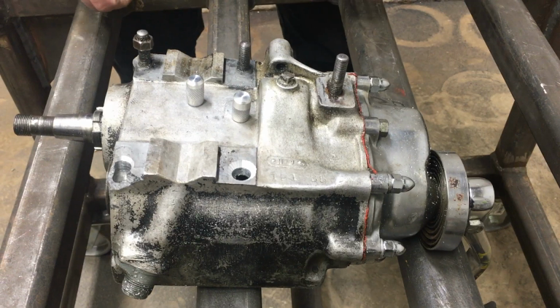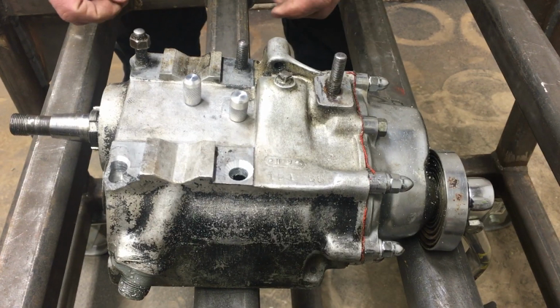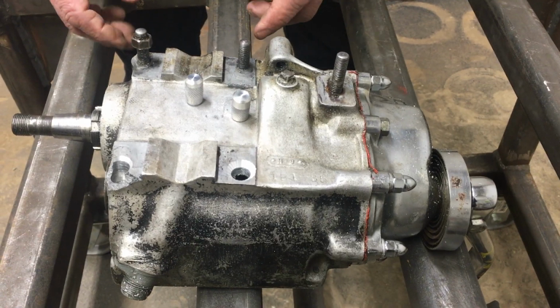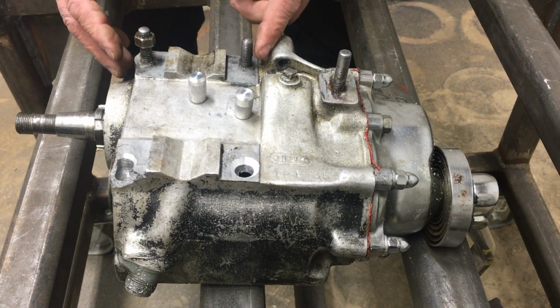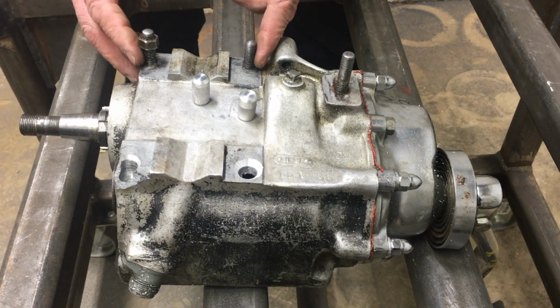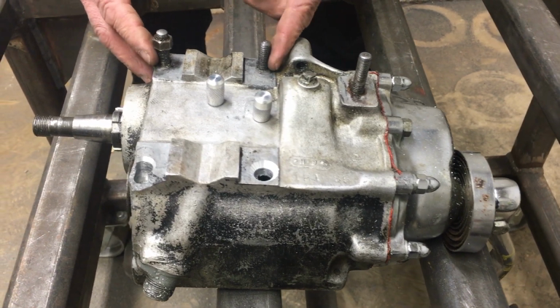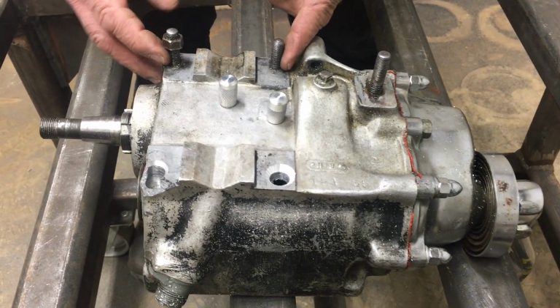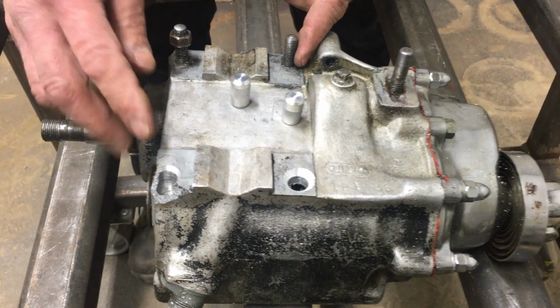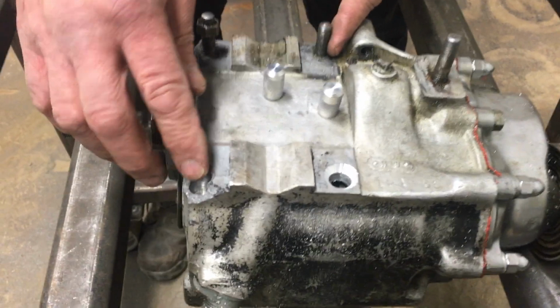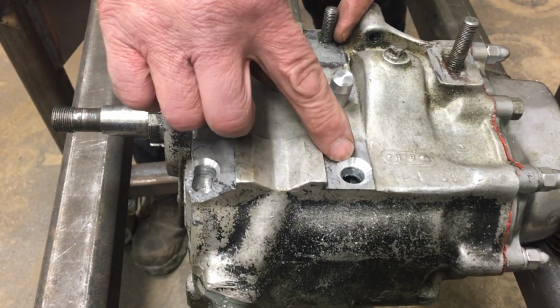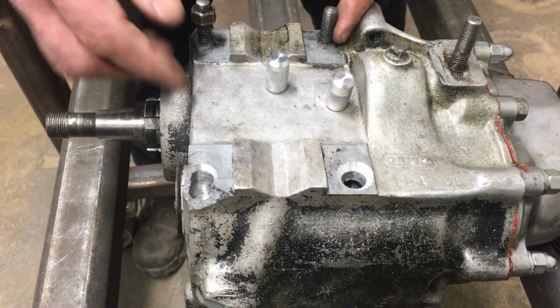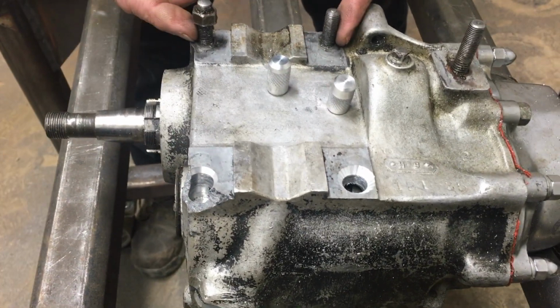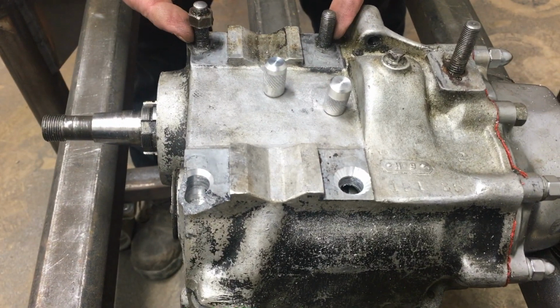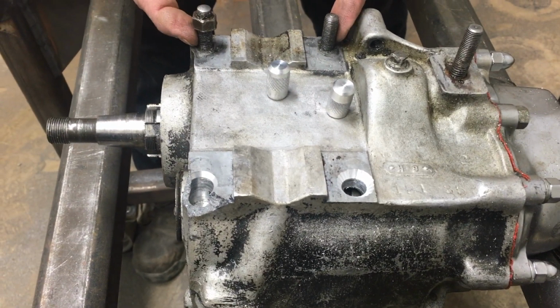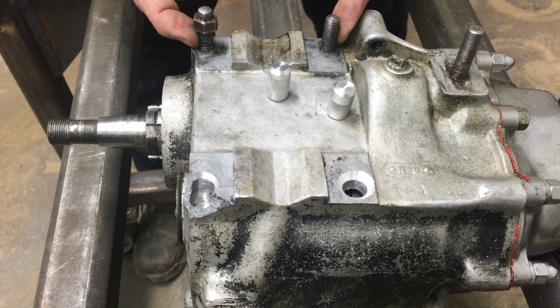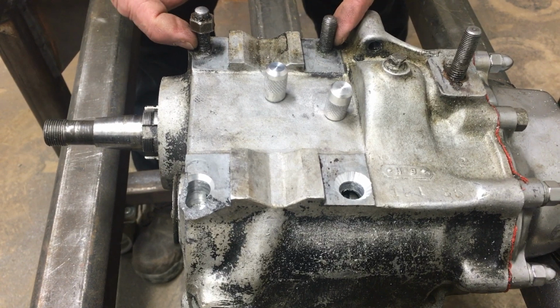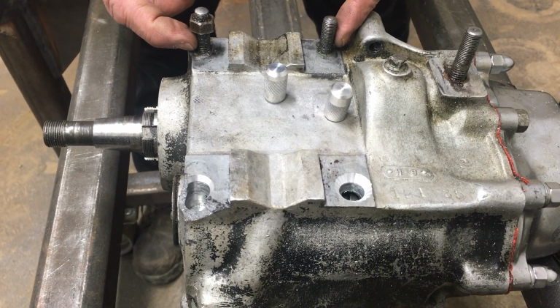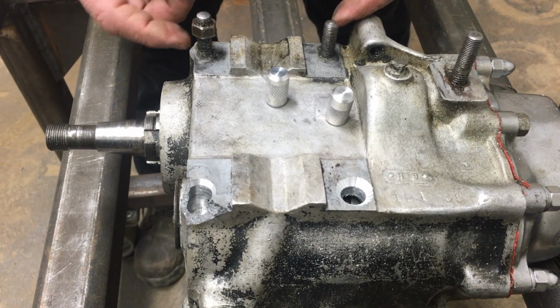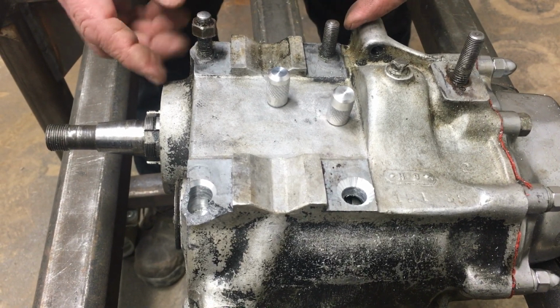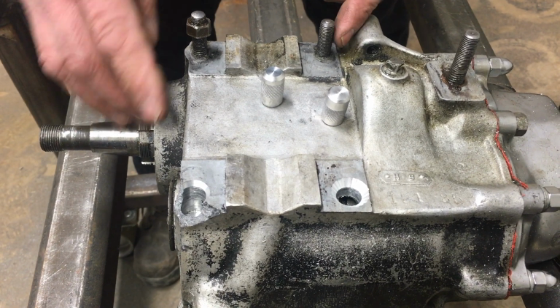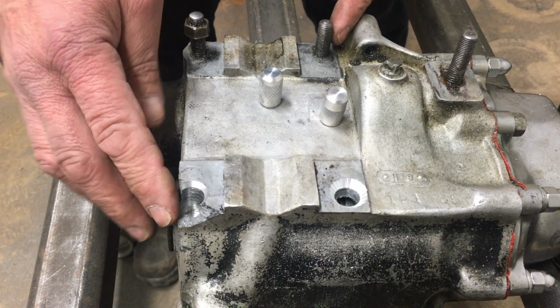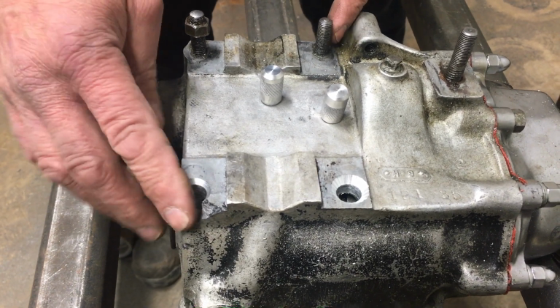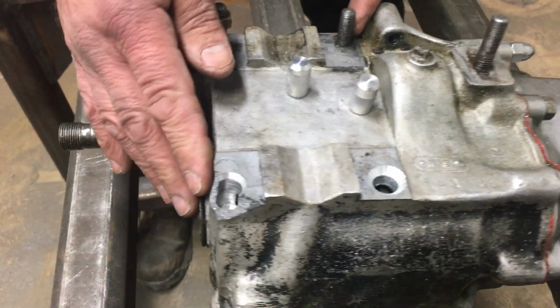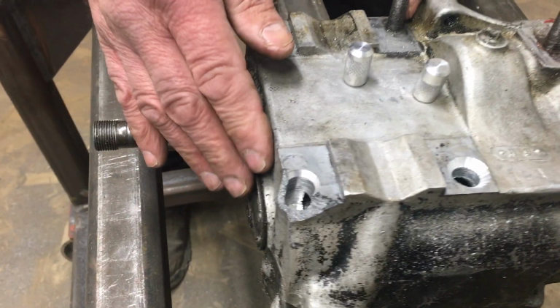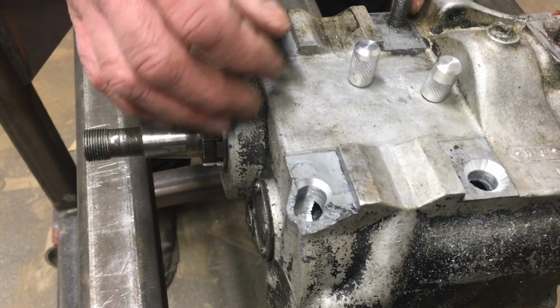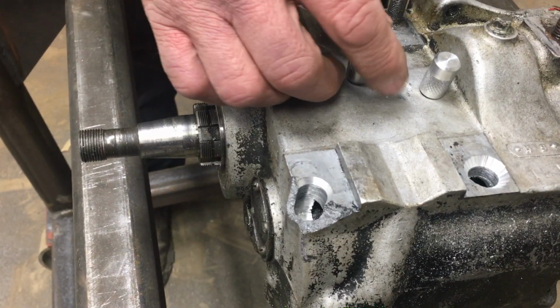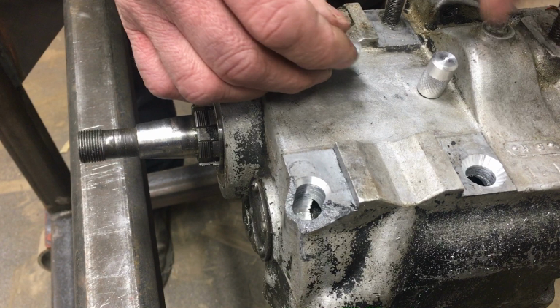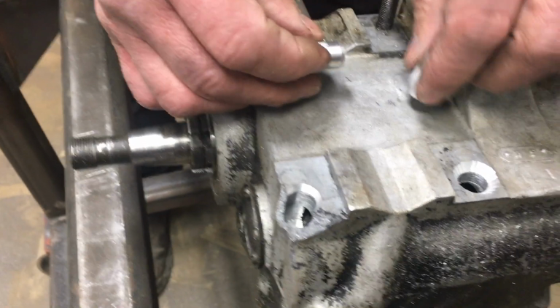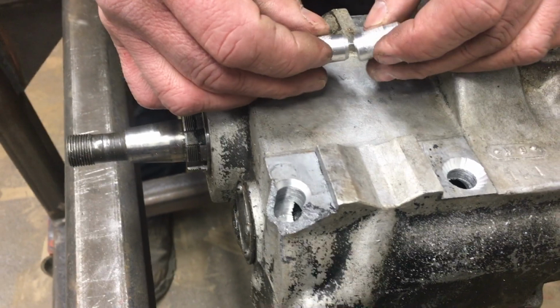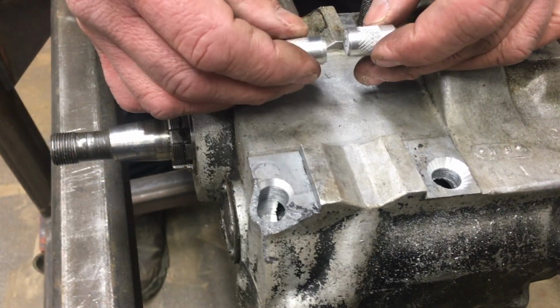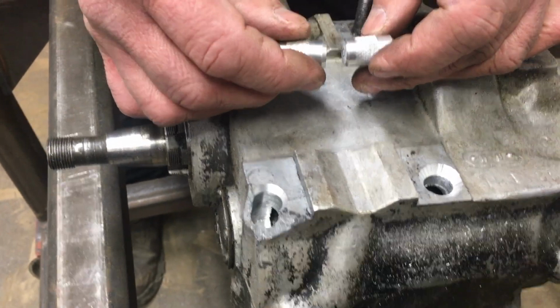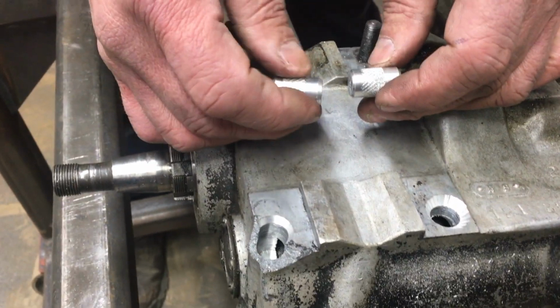This transmission had threaded rods in these two locations like these over here. They got stripped, or this one got broken right out. A tool maker made these plugs for me.